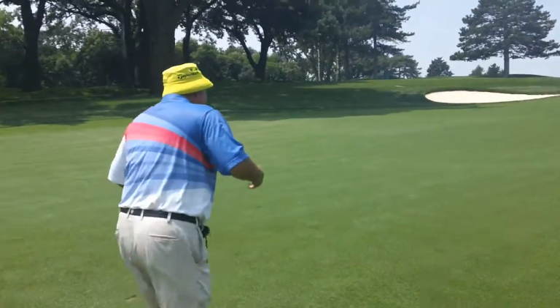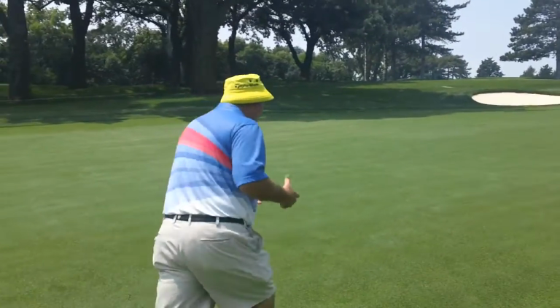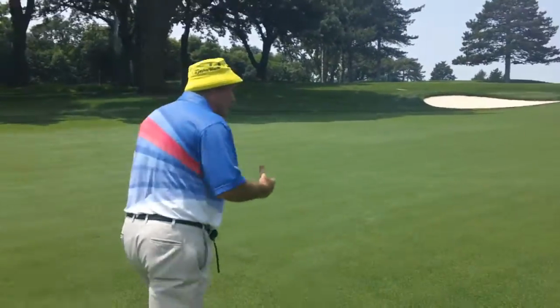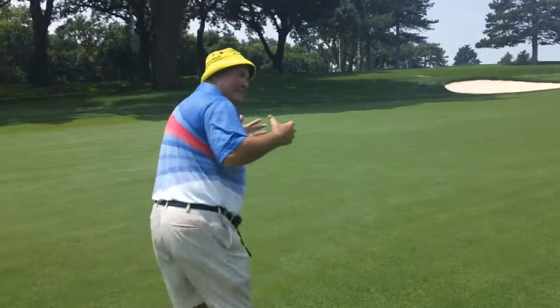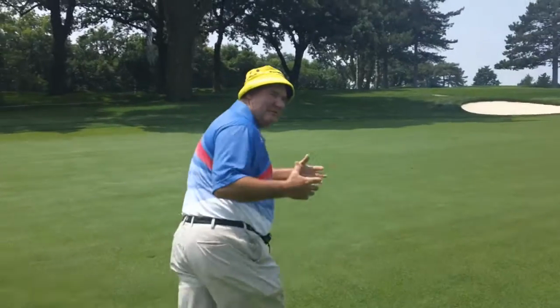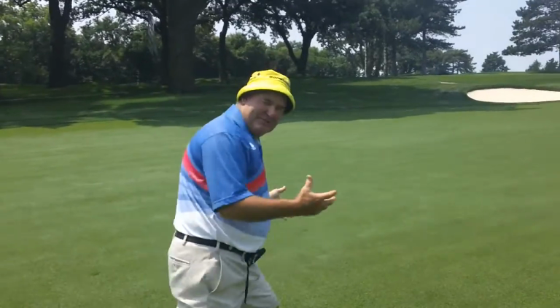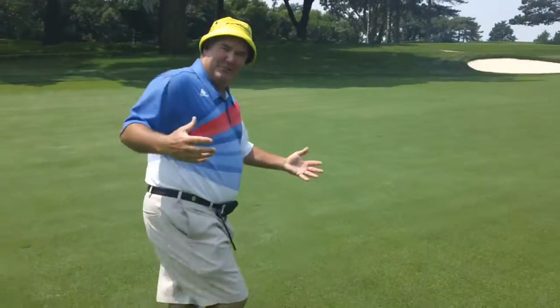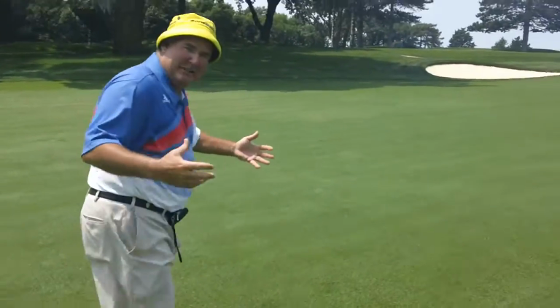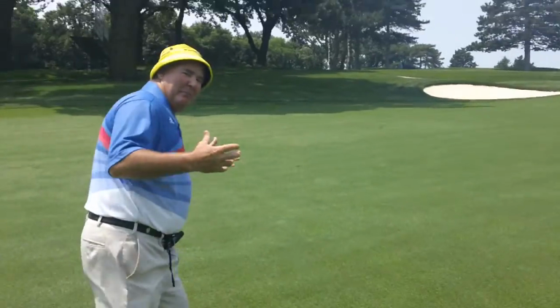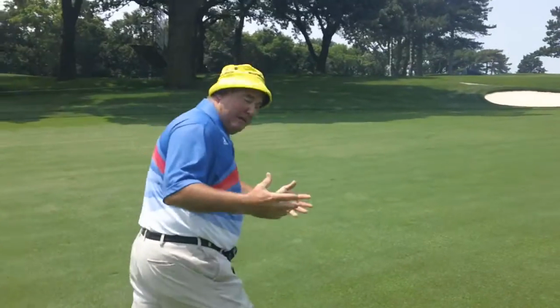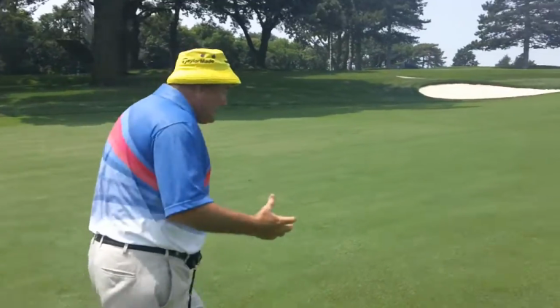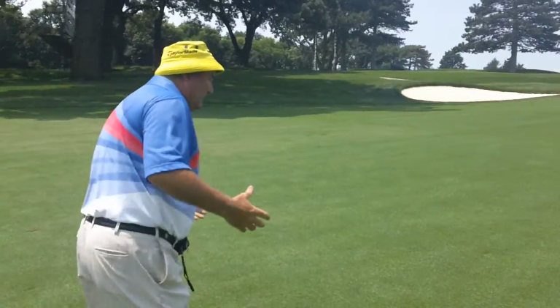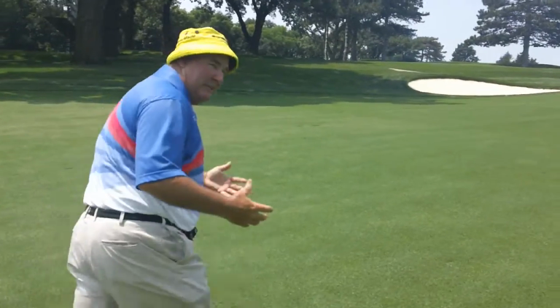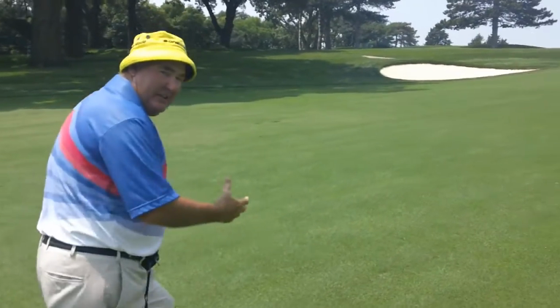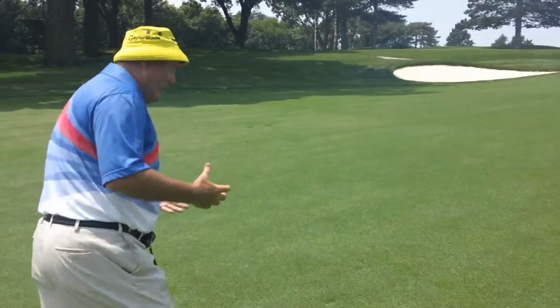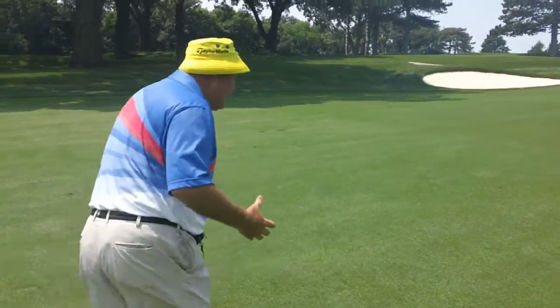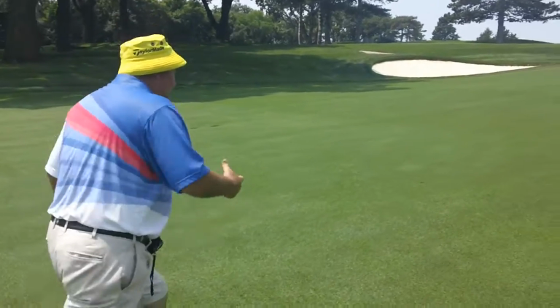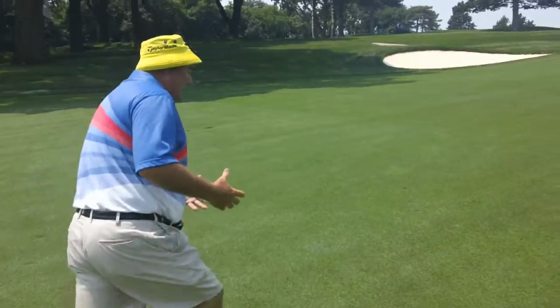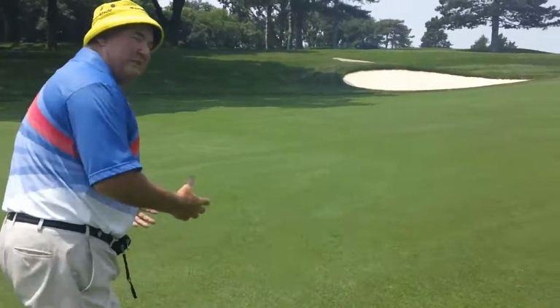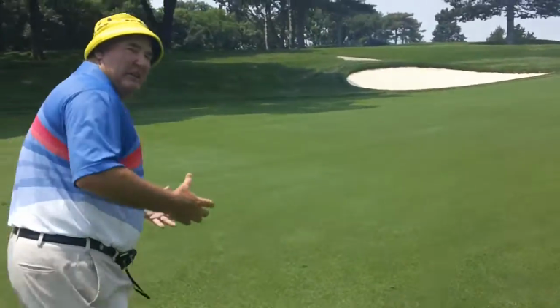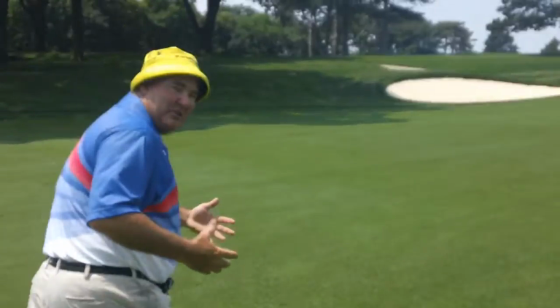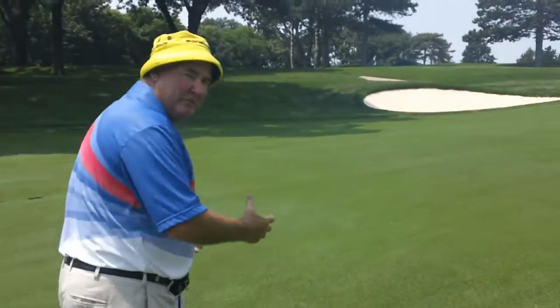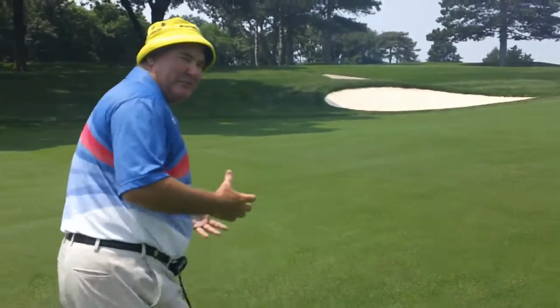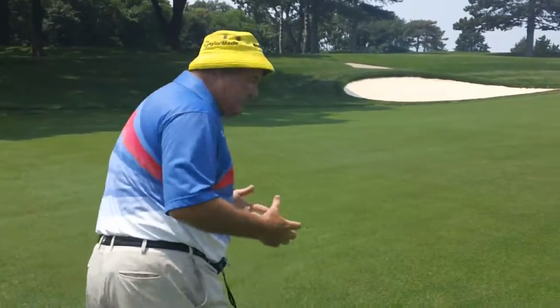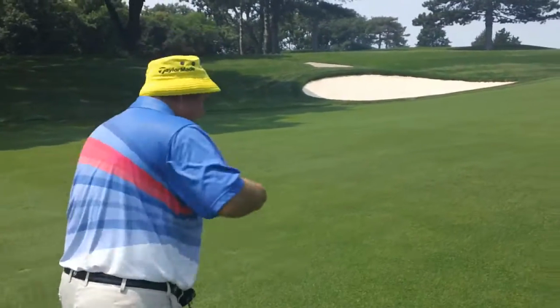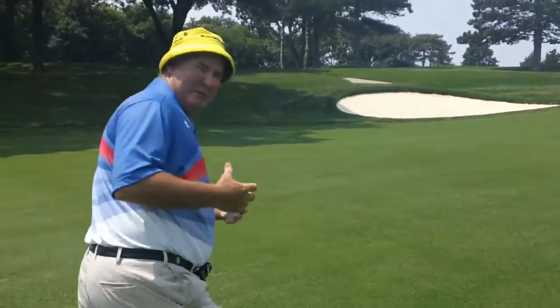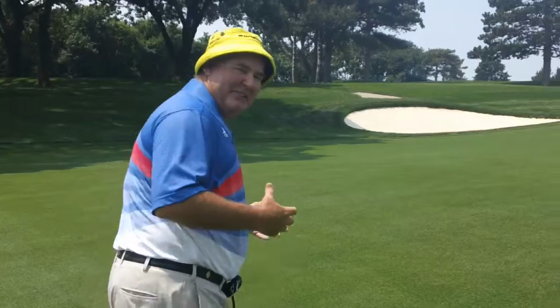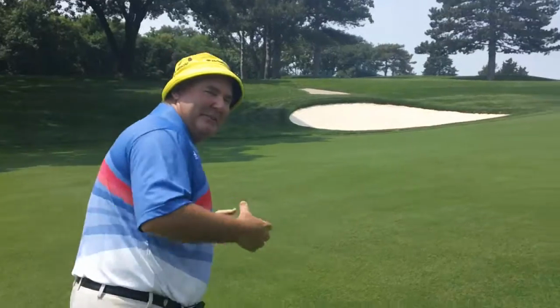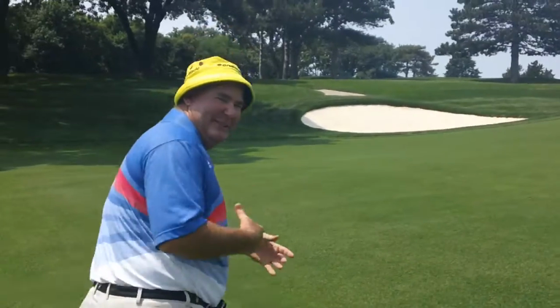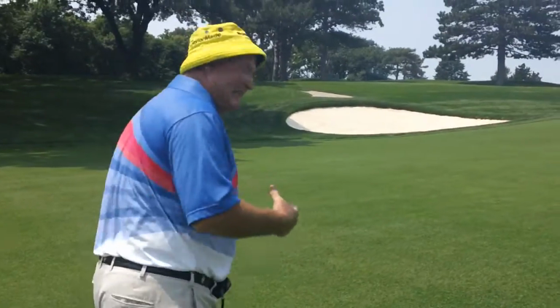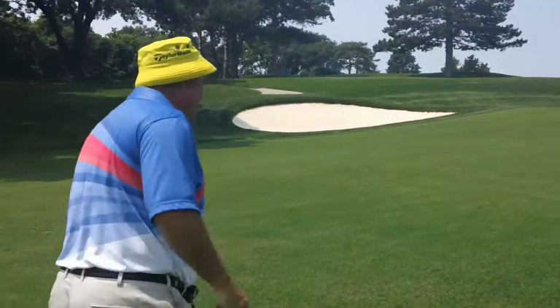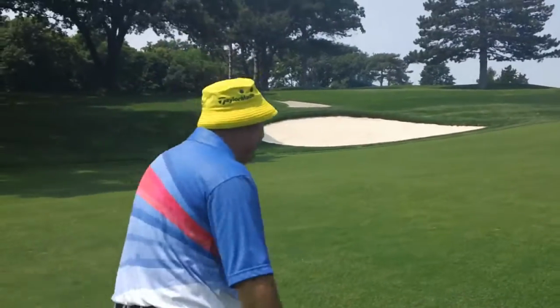However, some of the maybe less fit seniors might be struggling walking up this hill. Now, we've gone 25 yards so far. I don't know if you can notice me panting yet or not, but it does feel like it's getting a little tough.